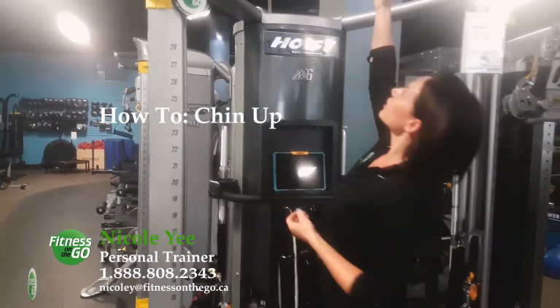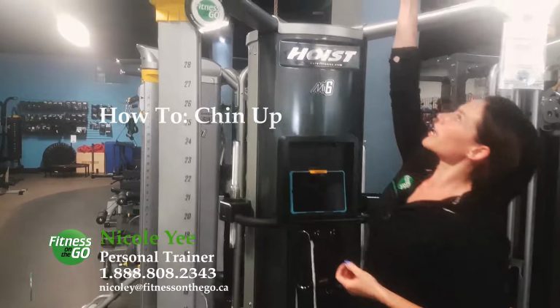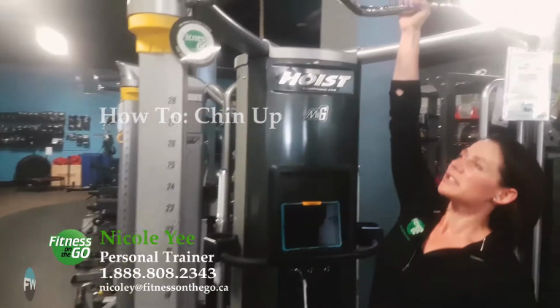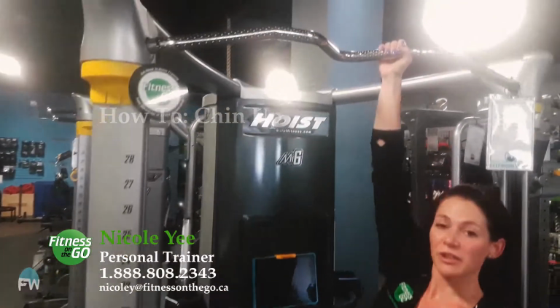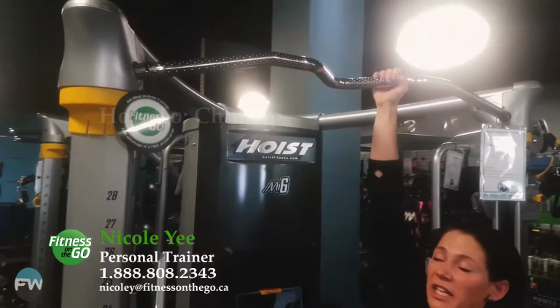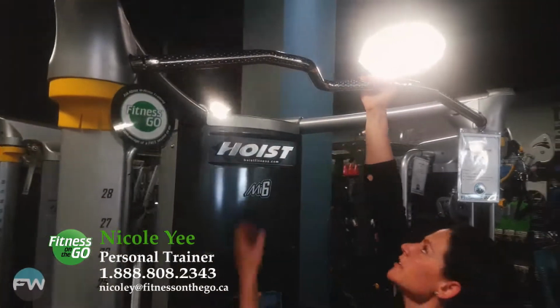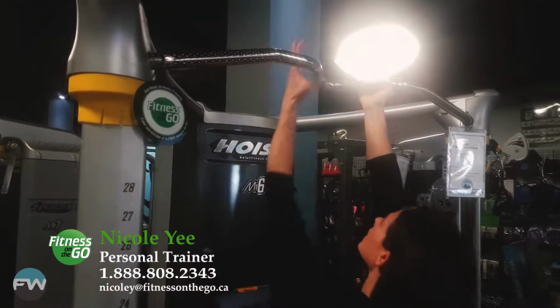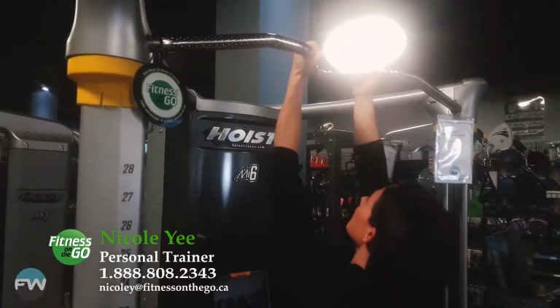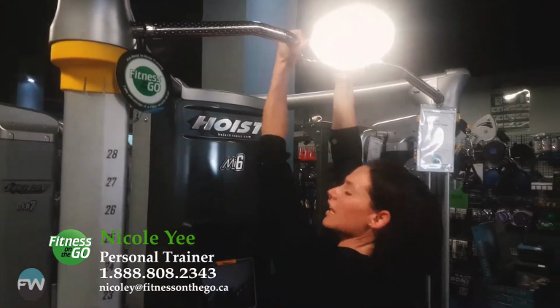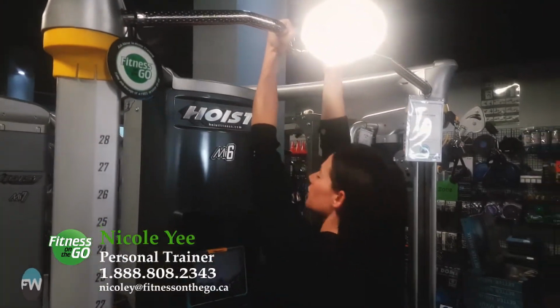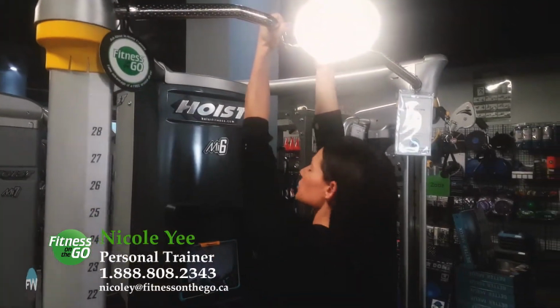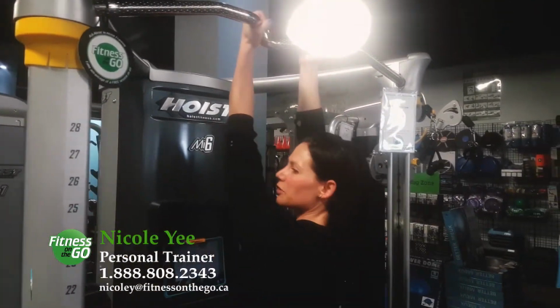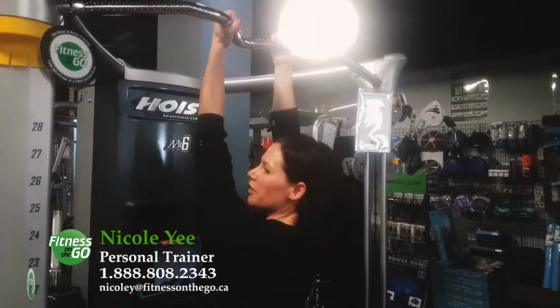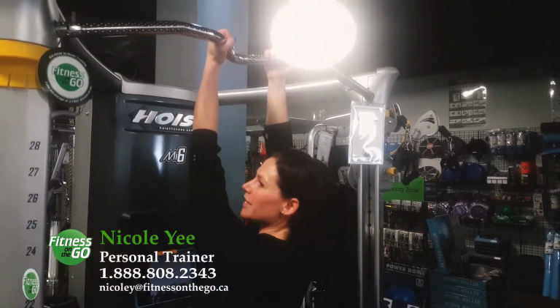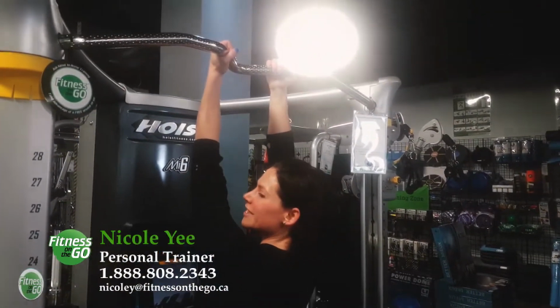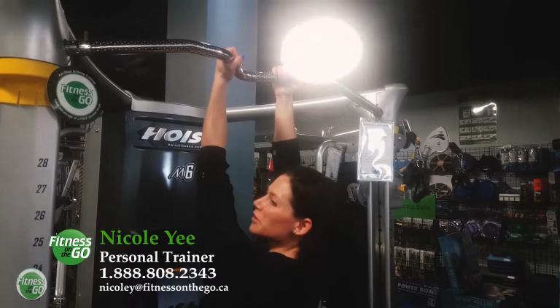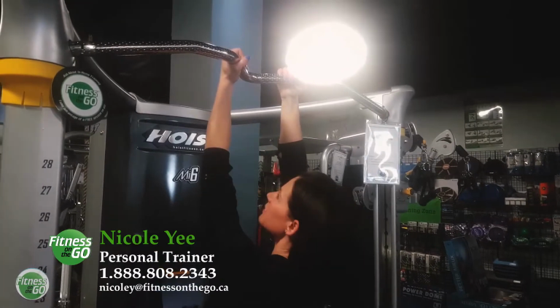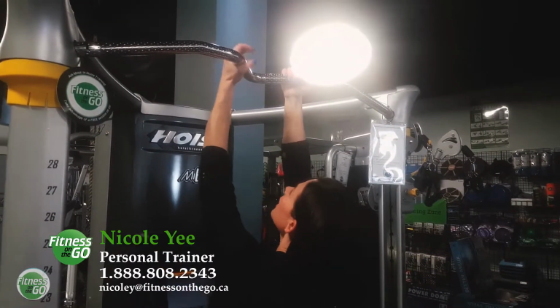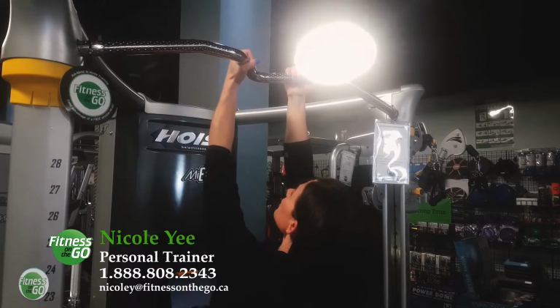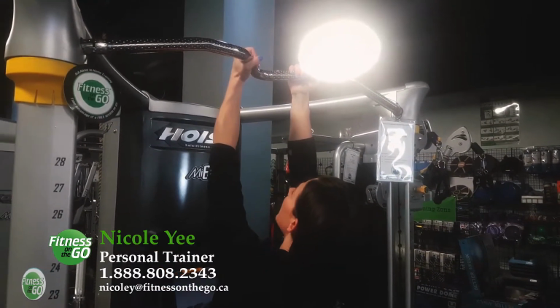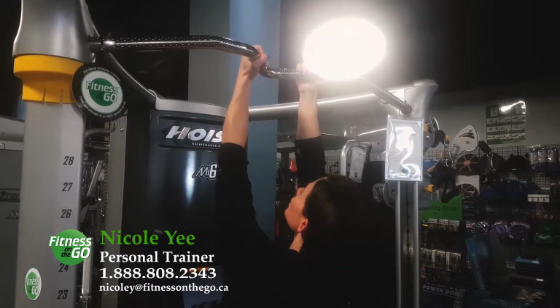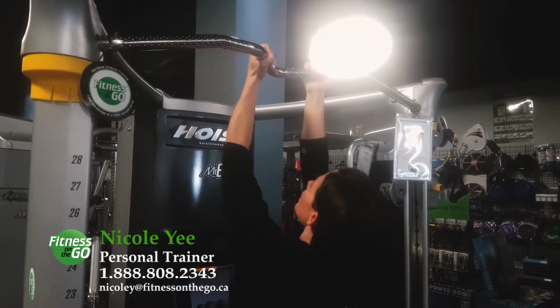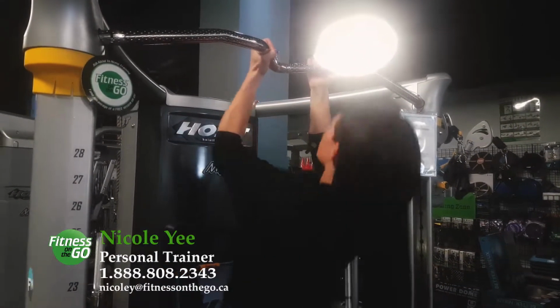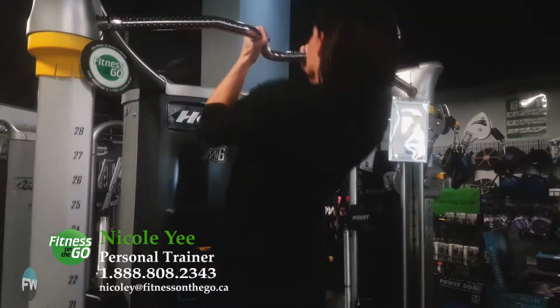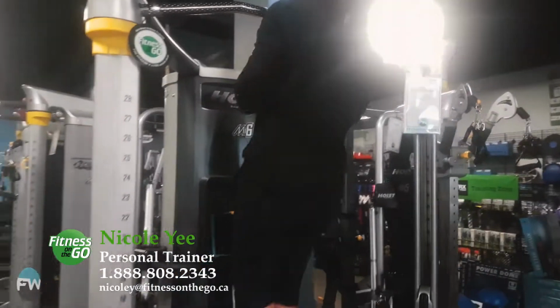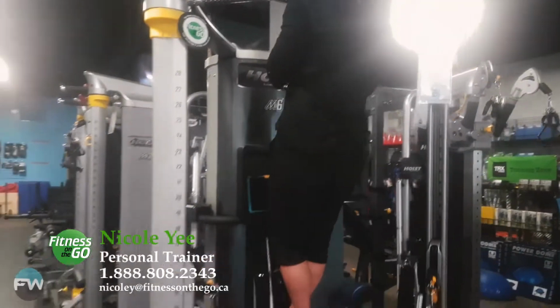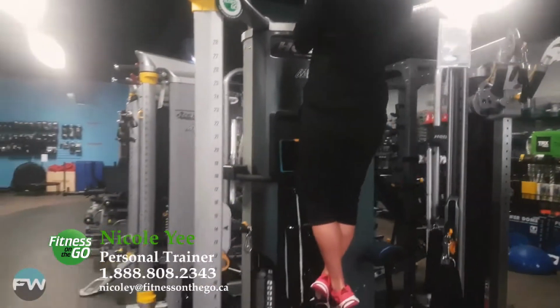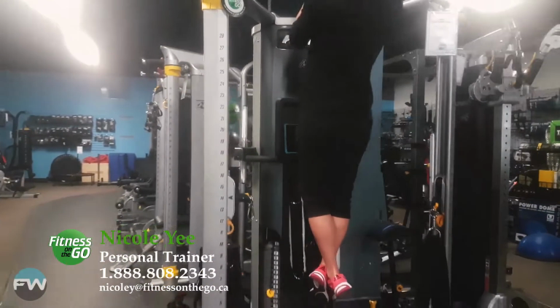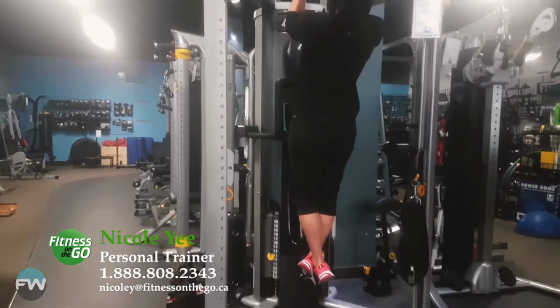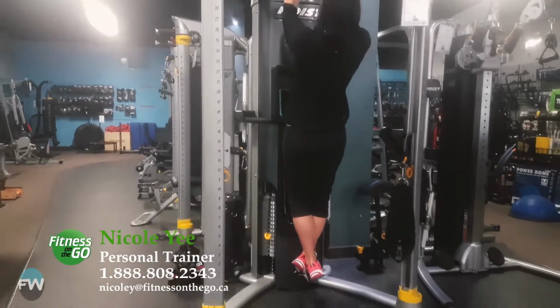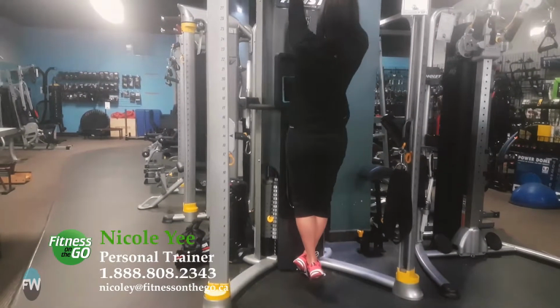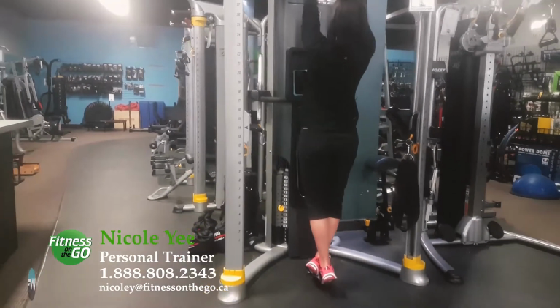I'm going to grab onto our ergonomic handles, and we are going to pull with all of our might, gracefully passing our chin above the bar, and gracefully sliding back down.